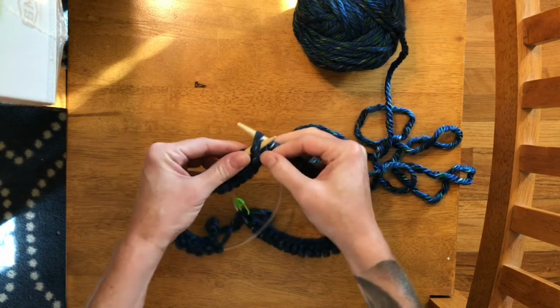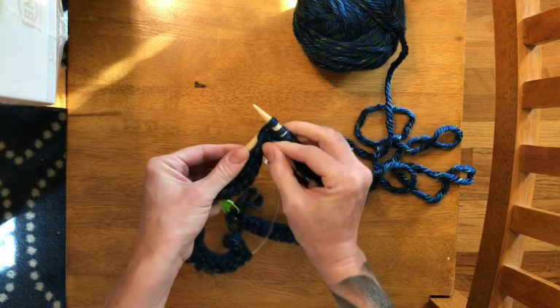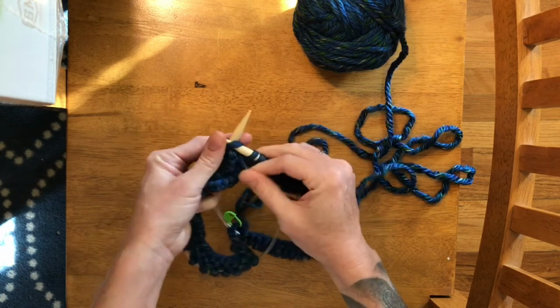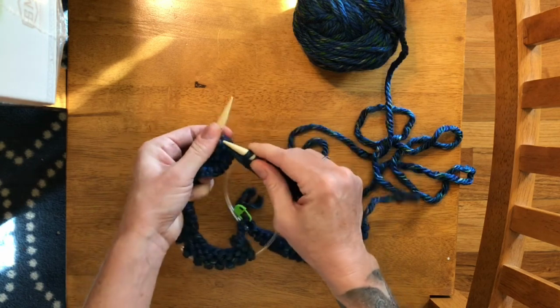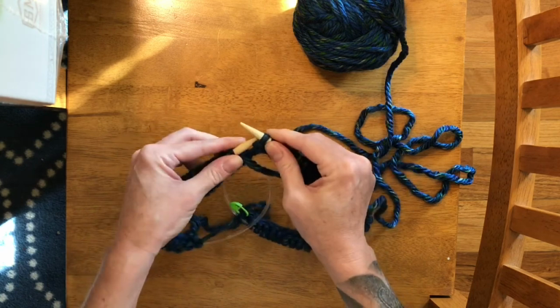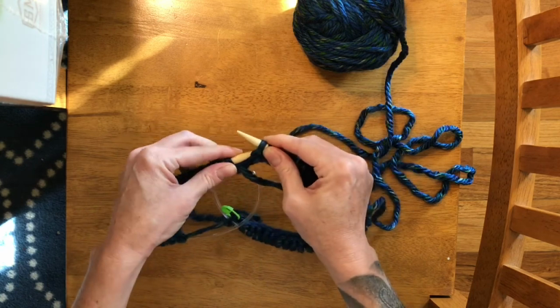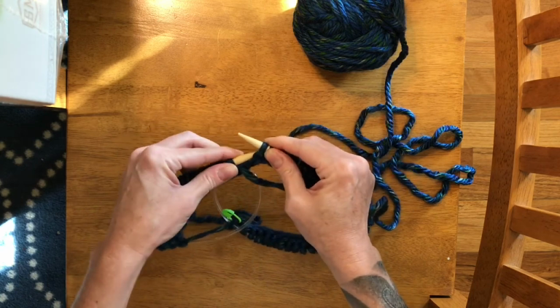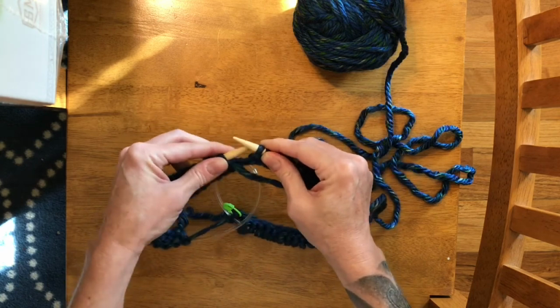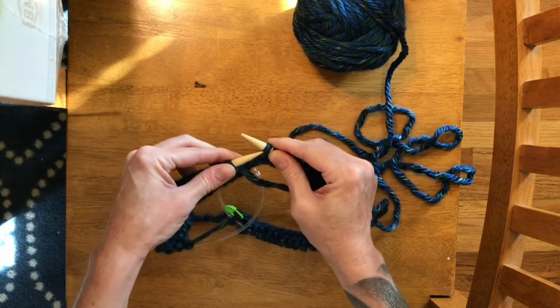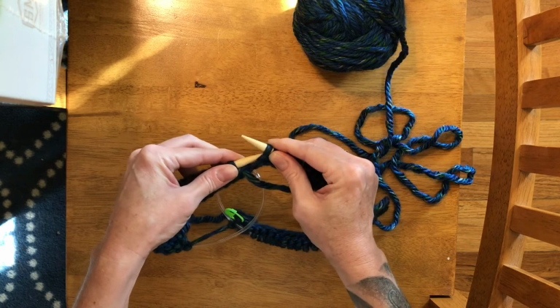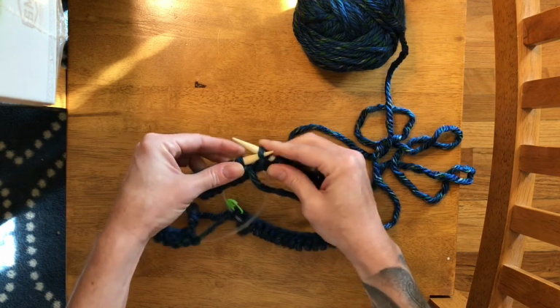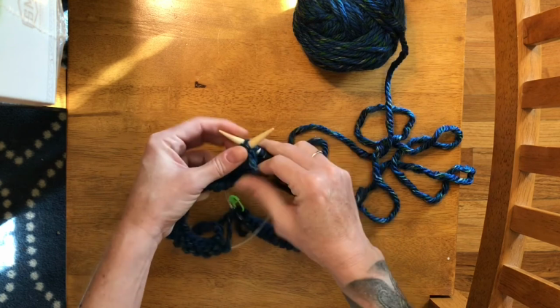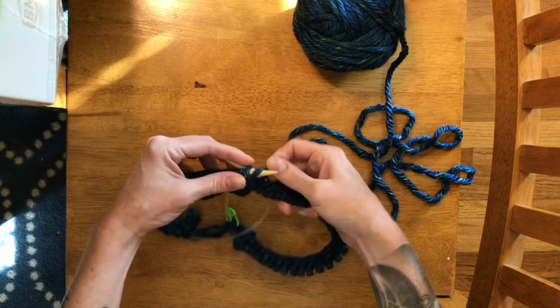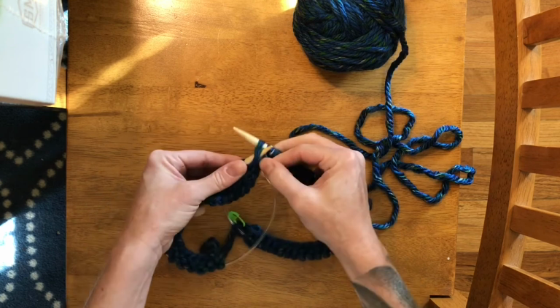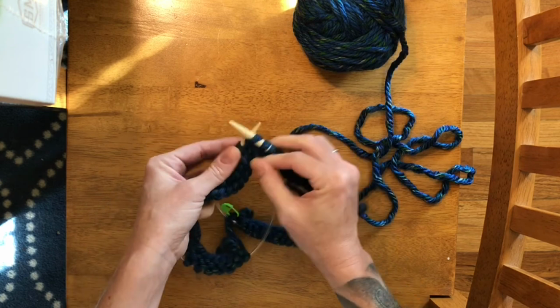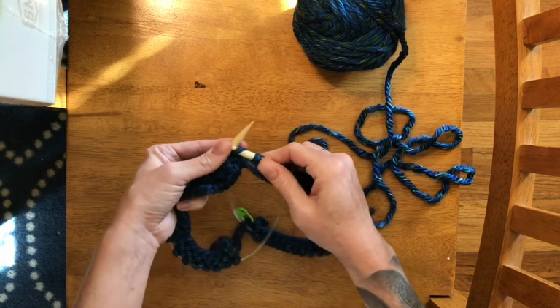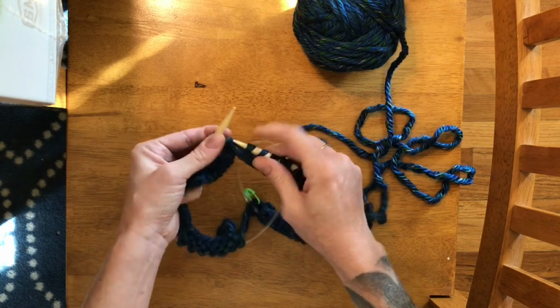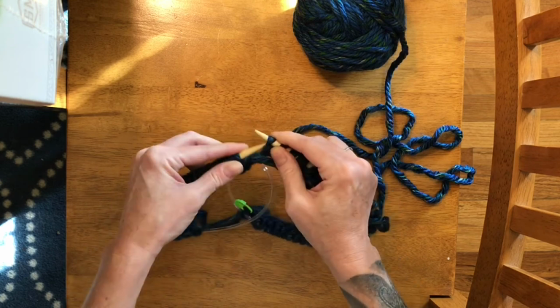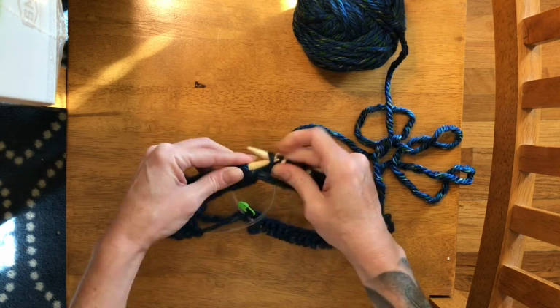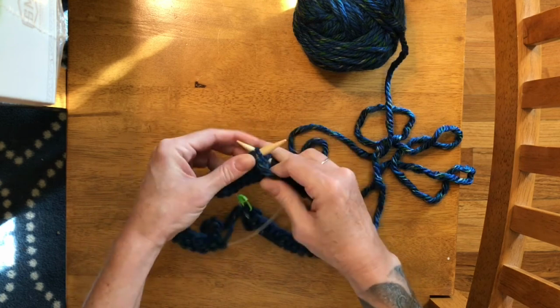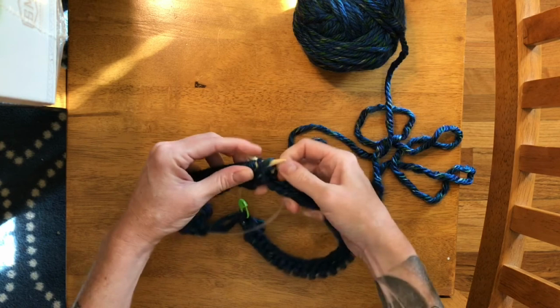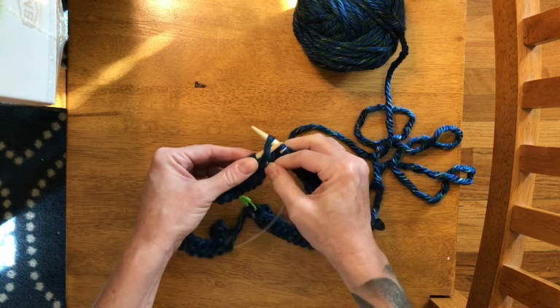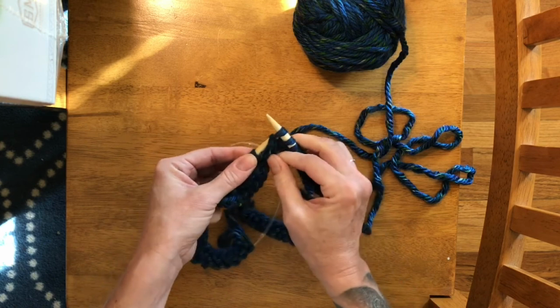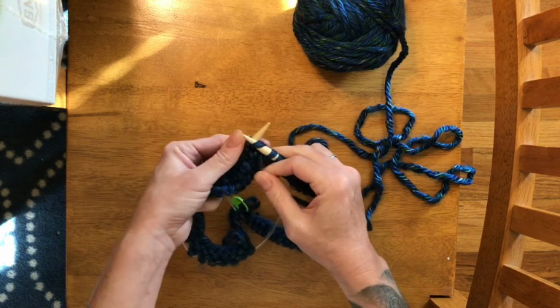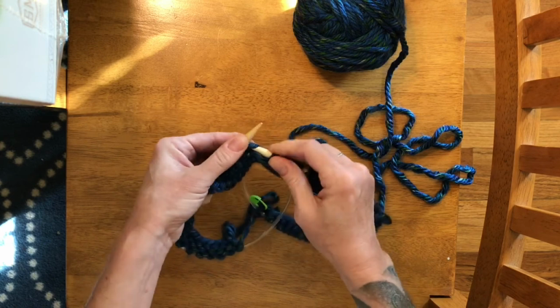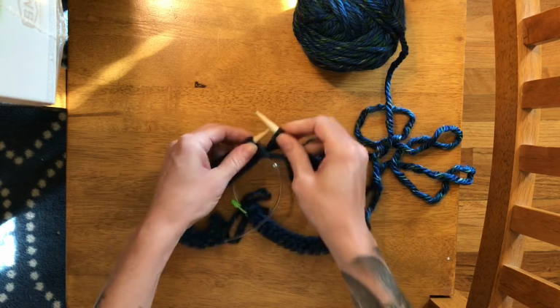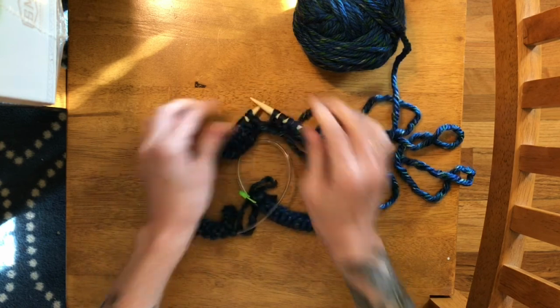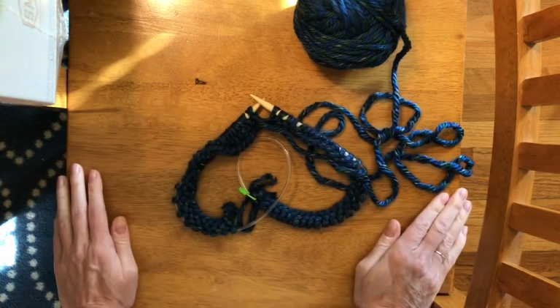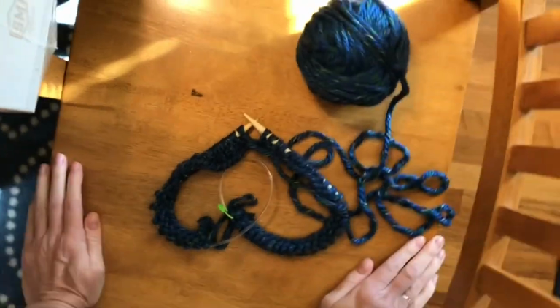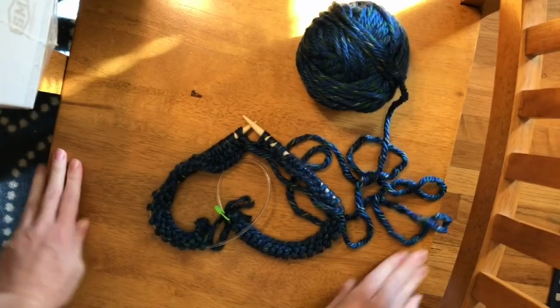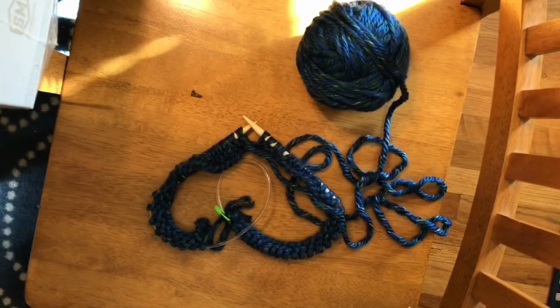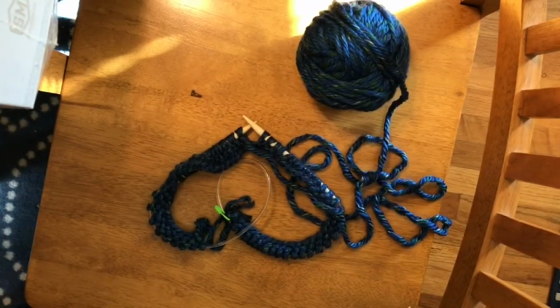When you get the hat to about six or seven inches, instead of knitting every single loop, you're going to knit about seven of them and then knit two of them together — and then knit two together again. This decrease technique is what will shape the top of your hat.